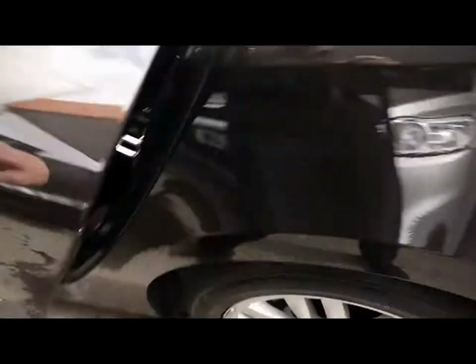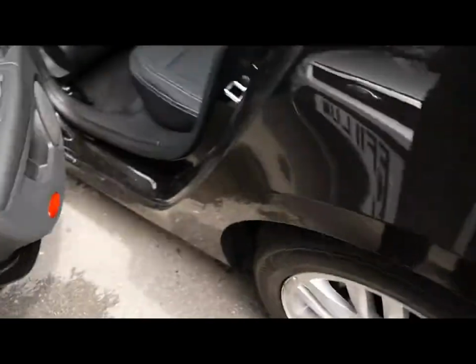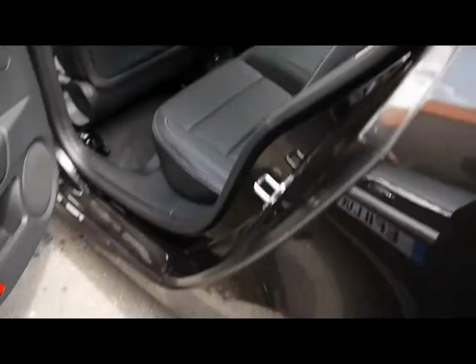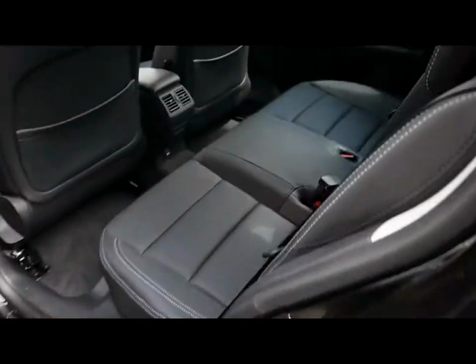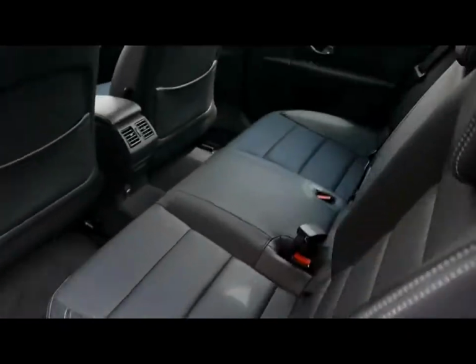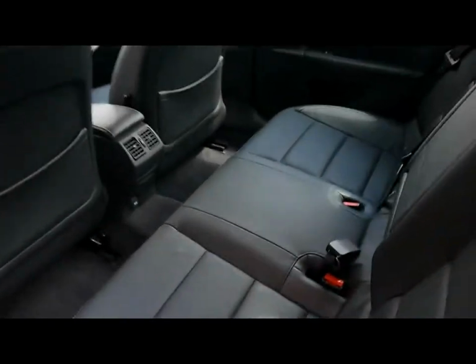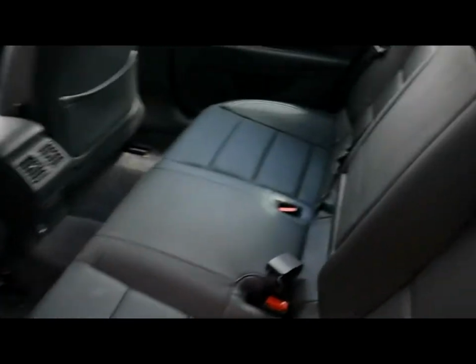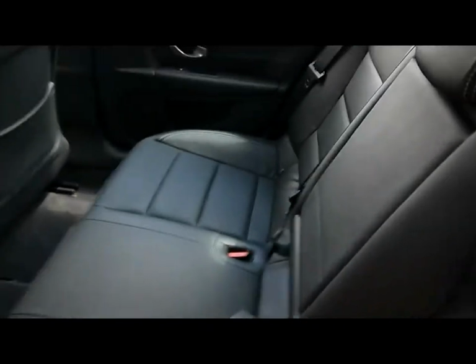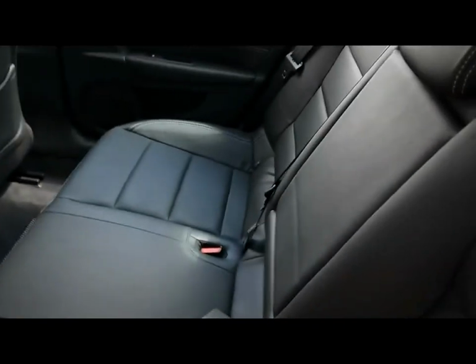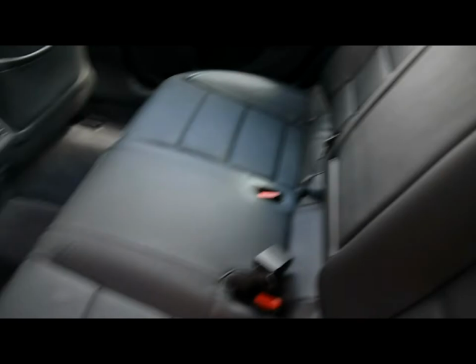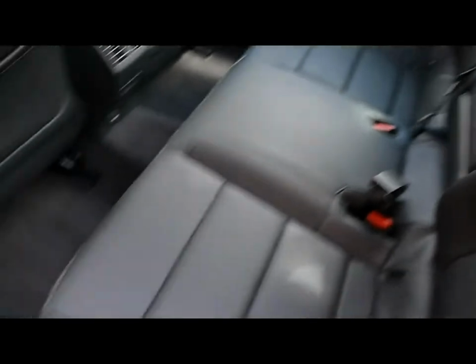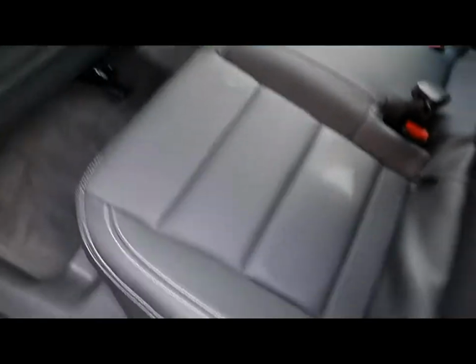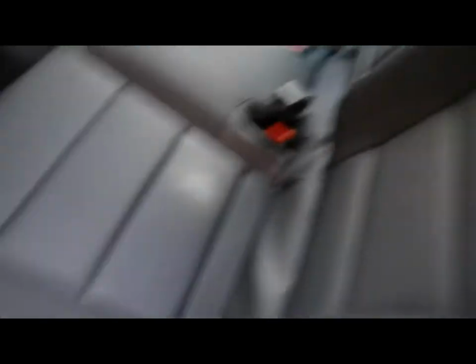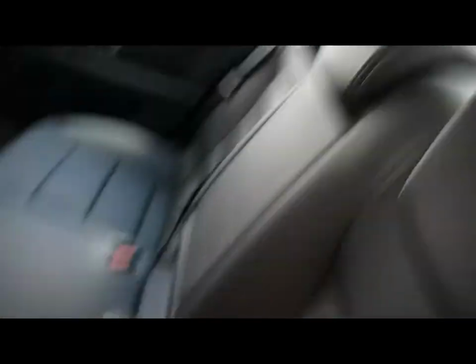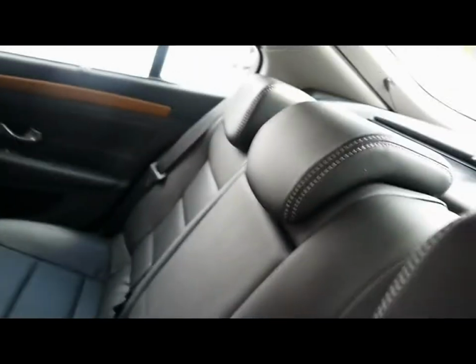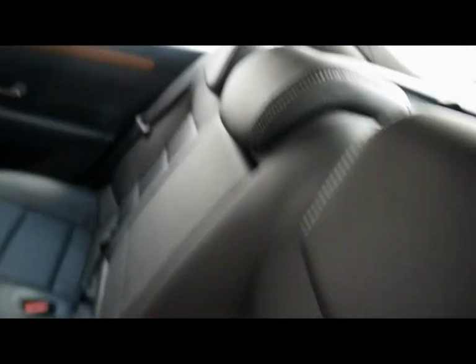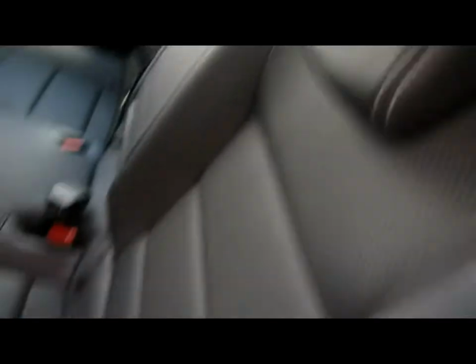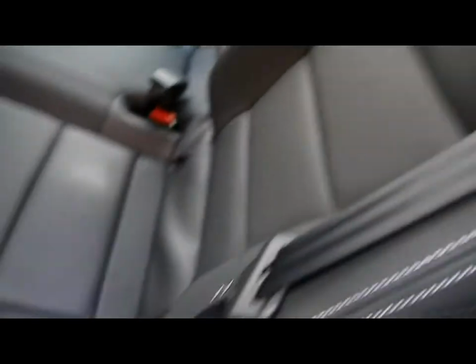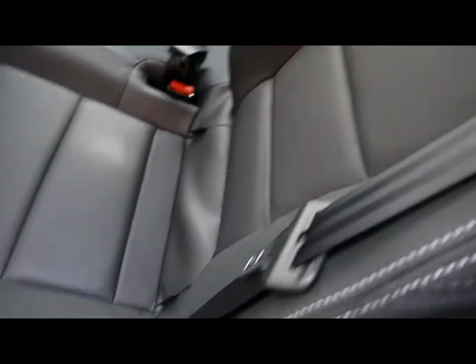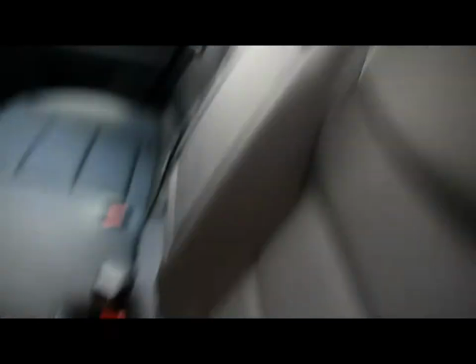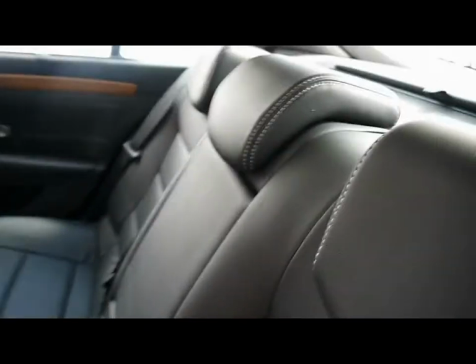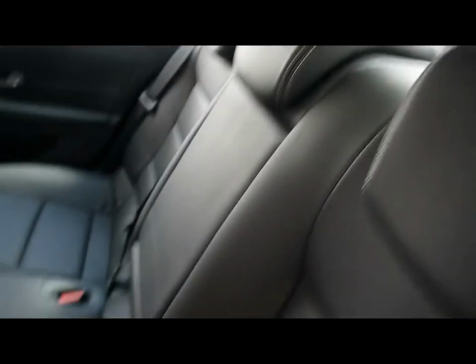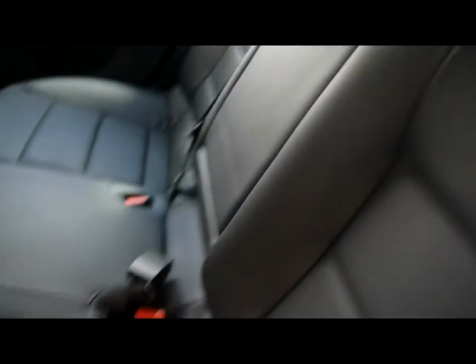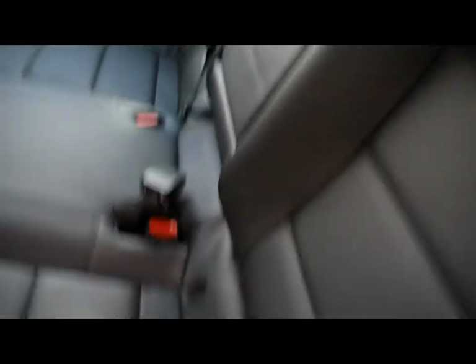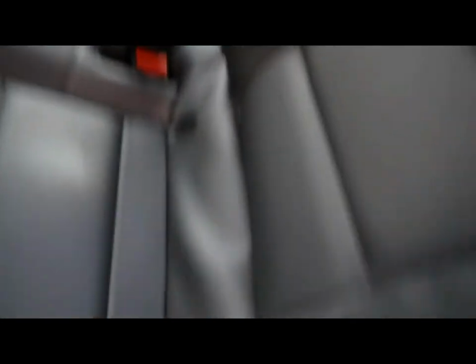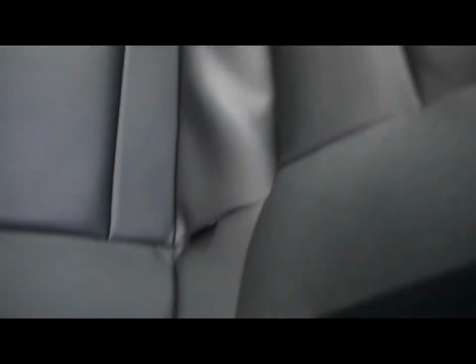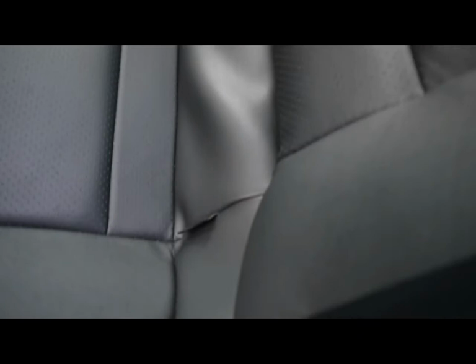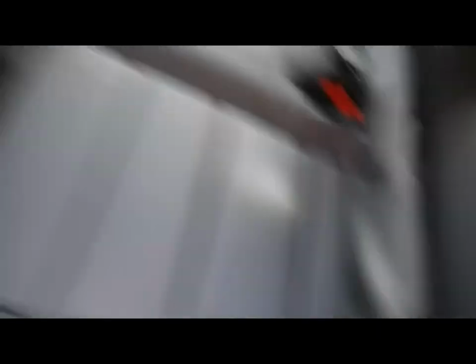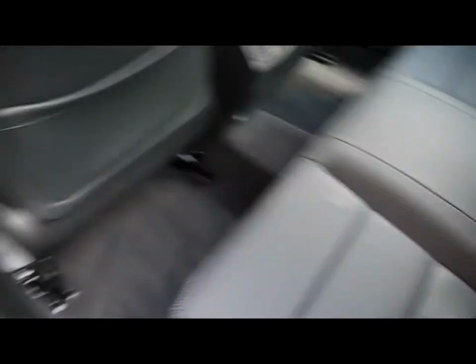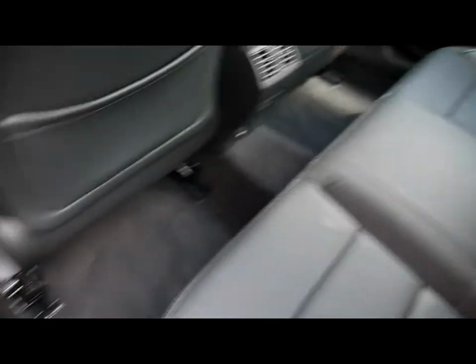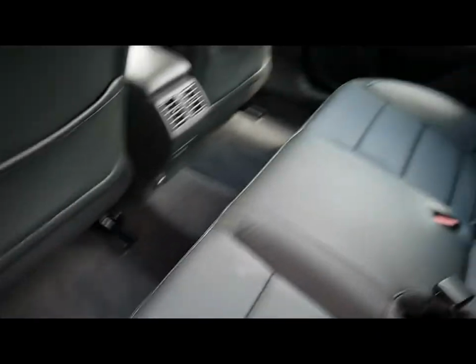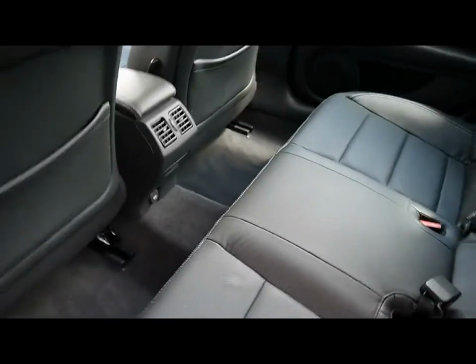In the rear of the vehicle there's a matching leather rear bench with three individual seat belts, a centre folding armrest, ISOFIX, and tons of leg room.